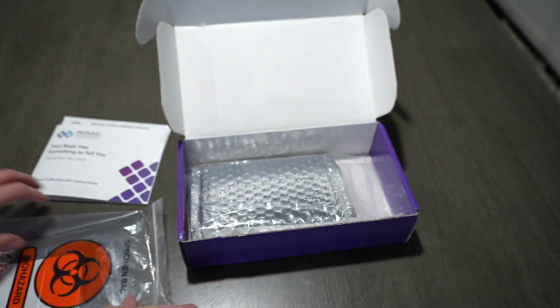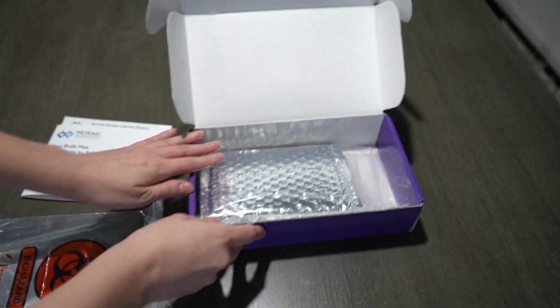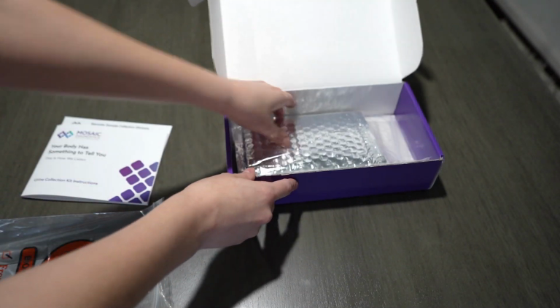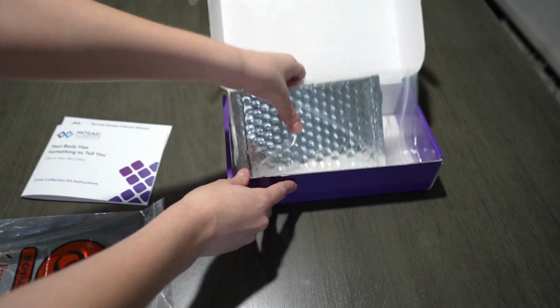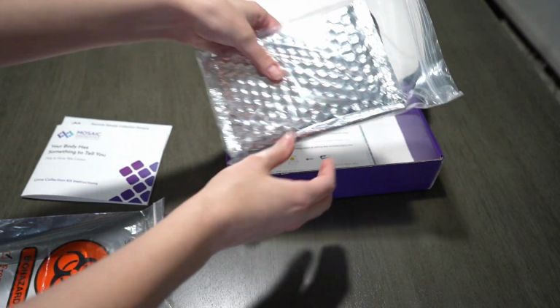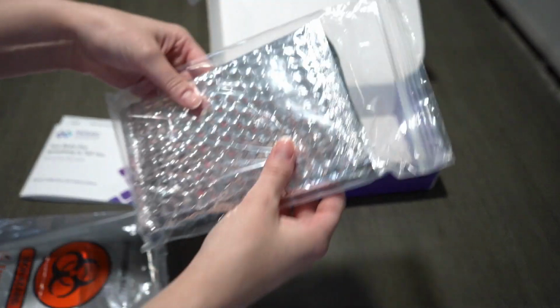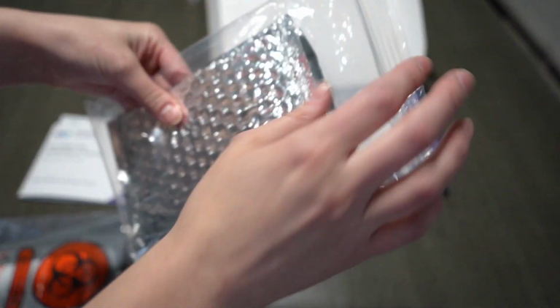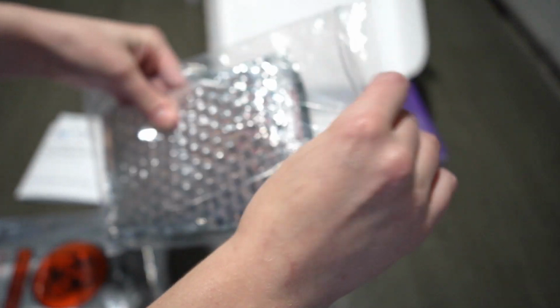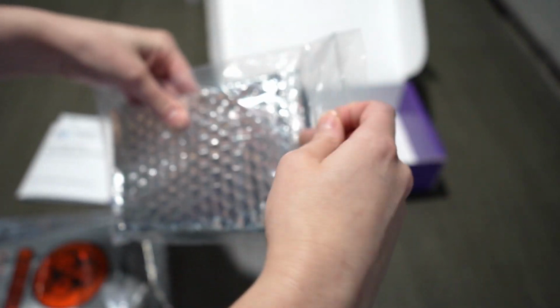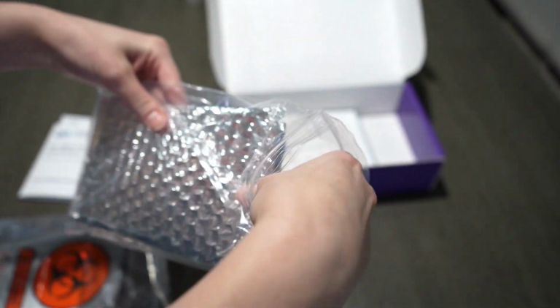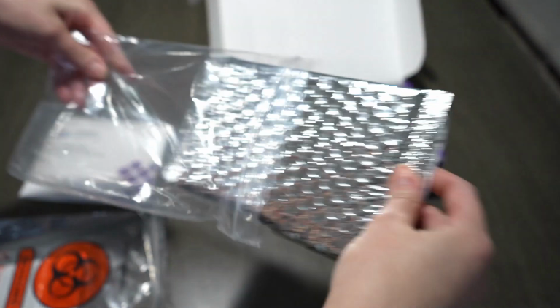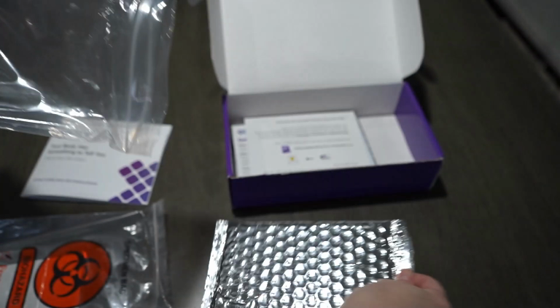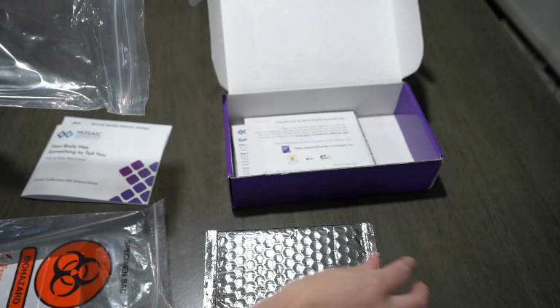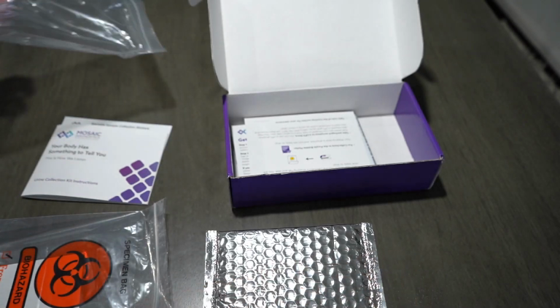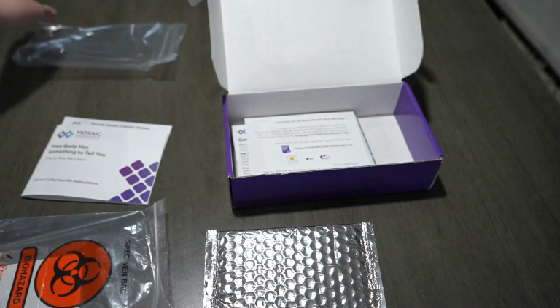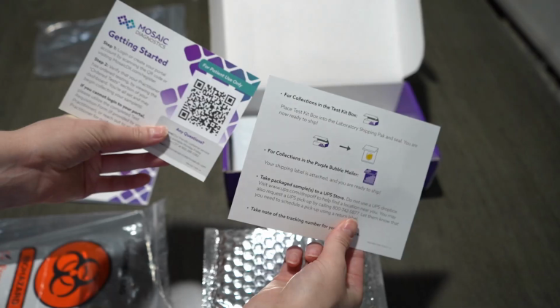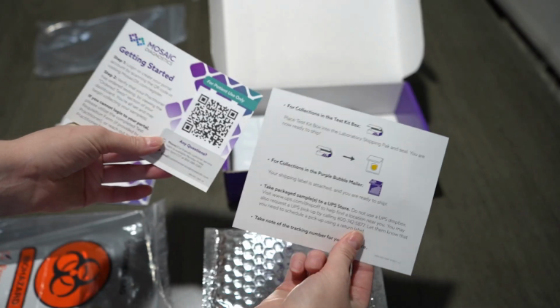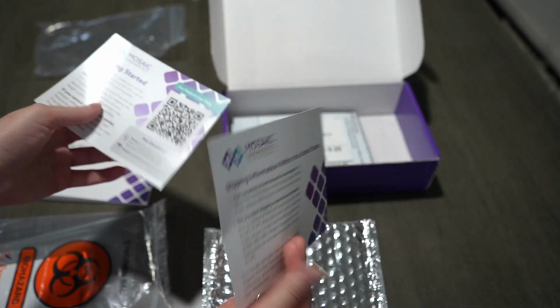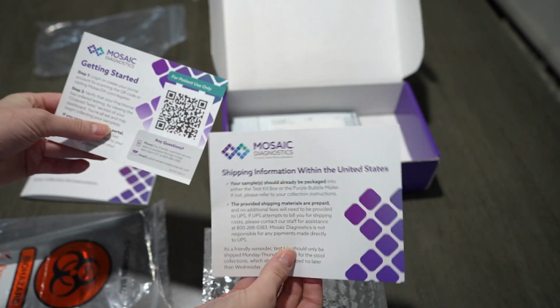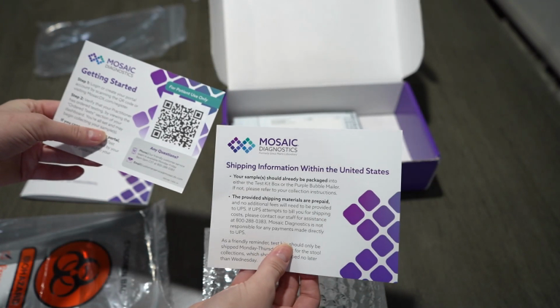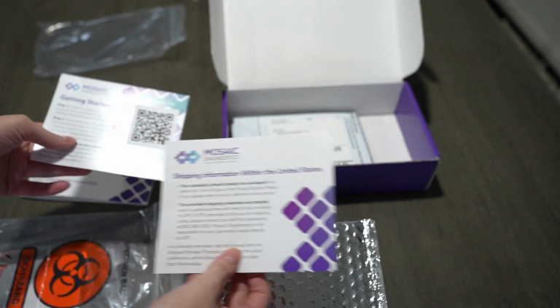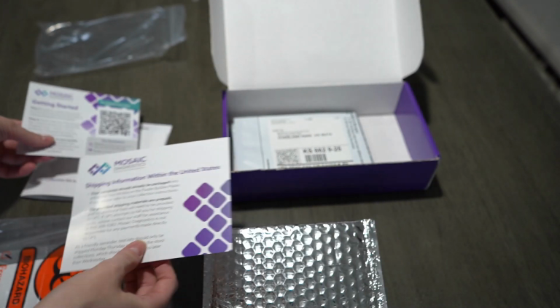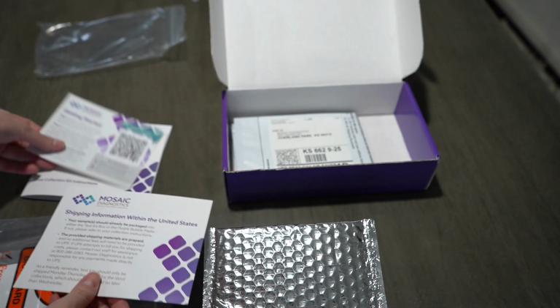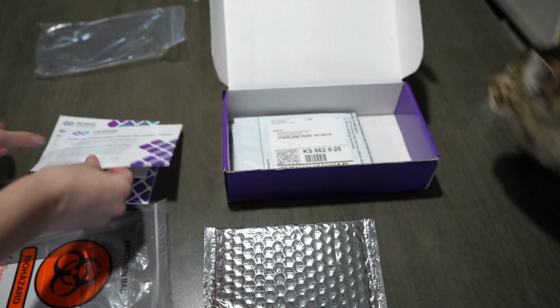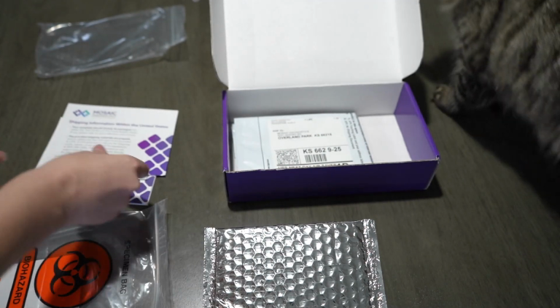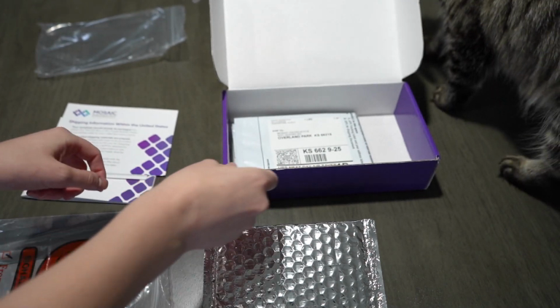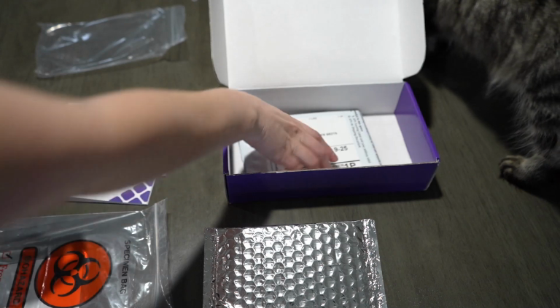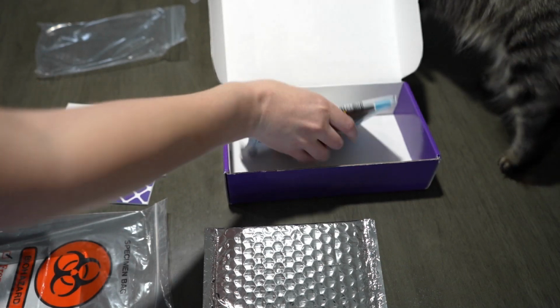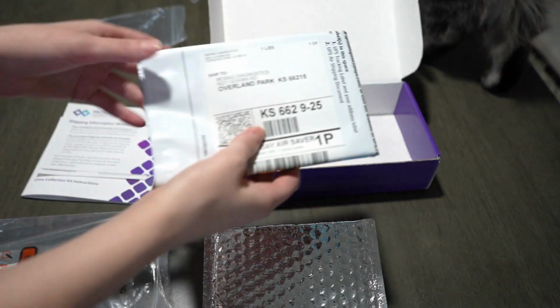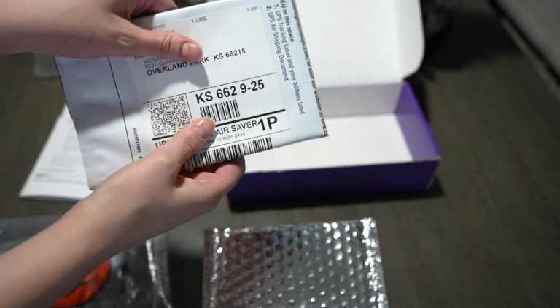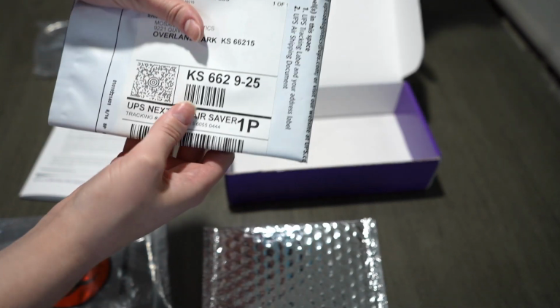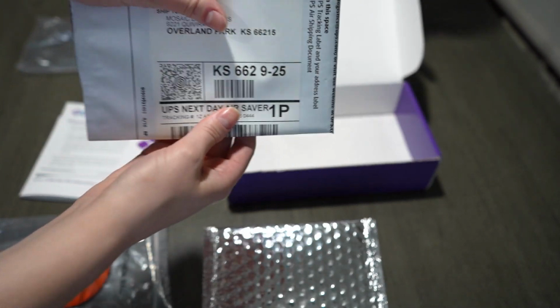You're going to get a little insulated envelope that you'll be putting your frozen urine sample in. You also get some other little pieces of instruction papers, but you don't need to include those when you're packaging up the sample.